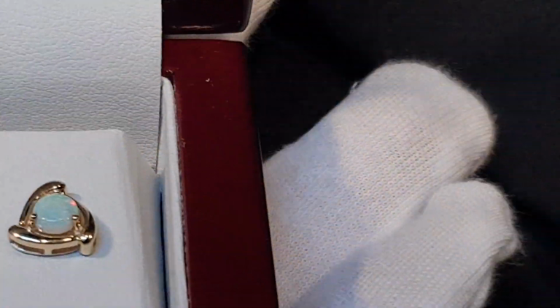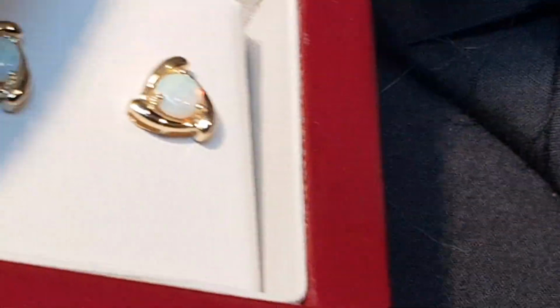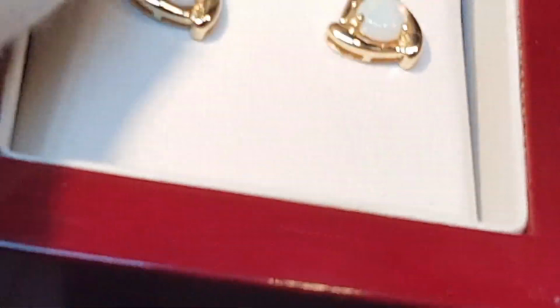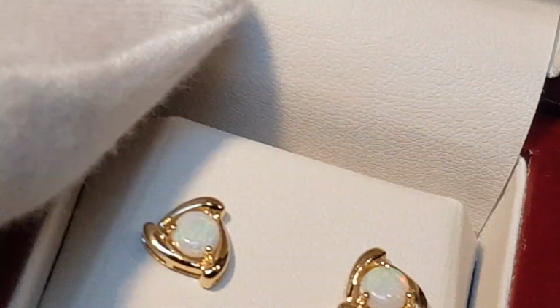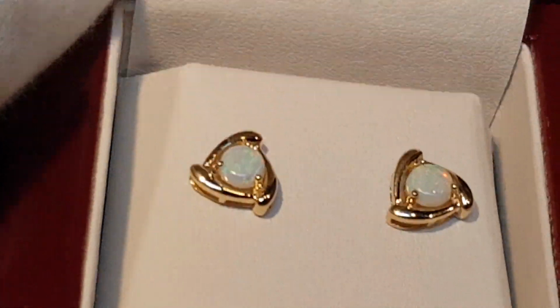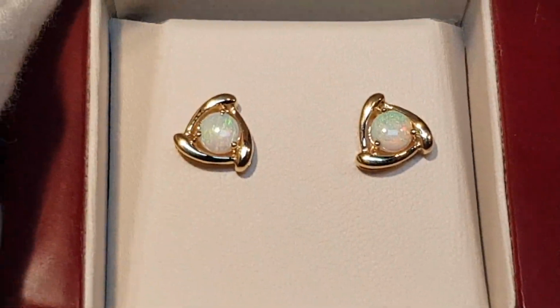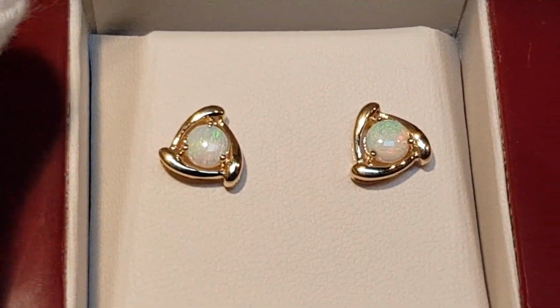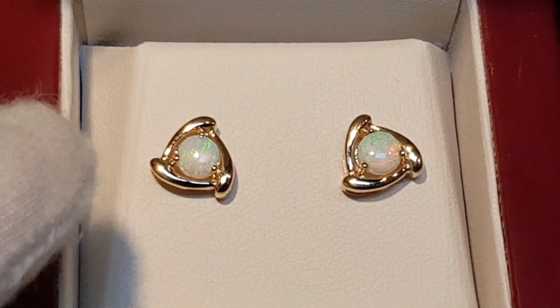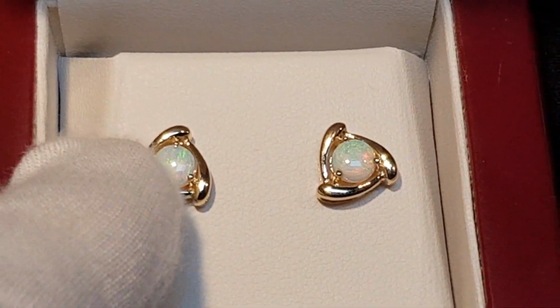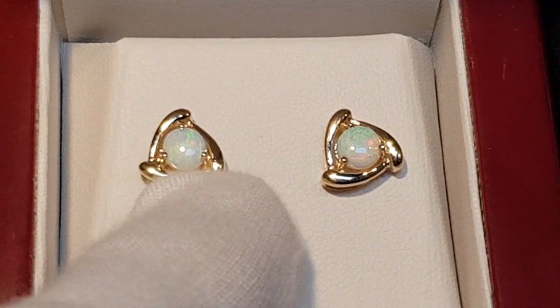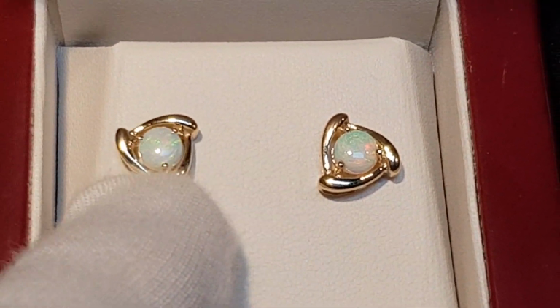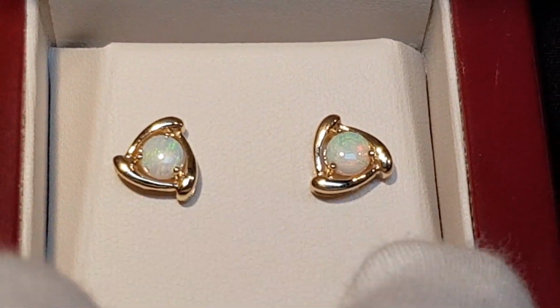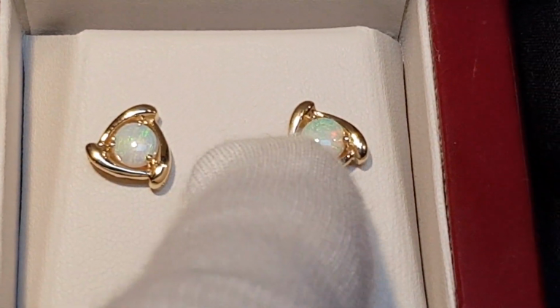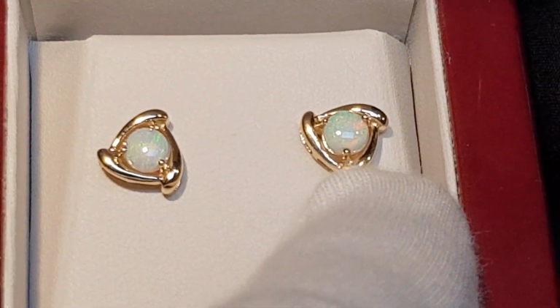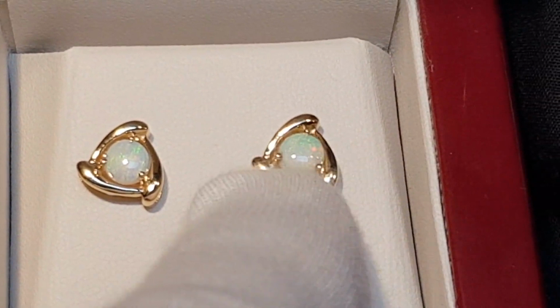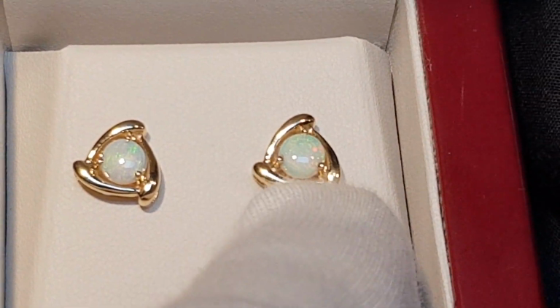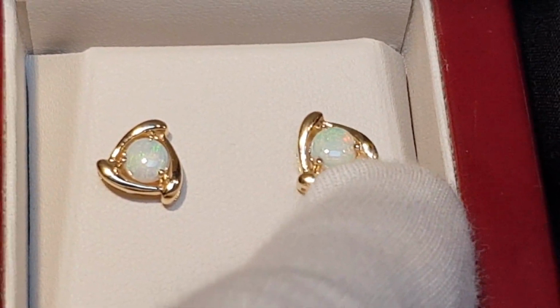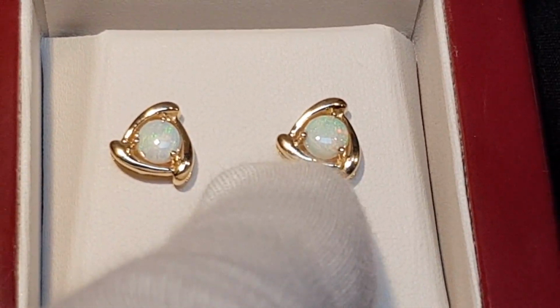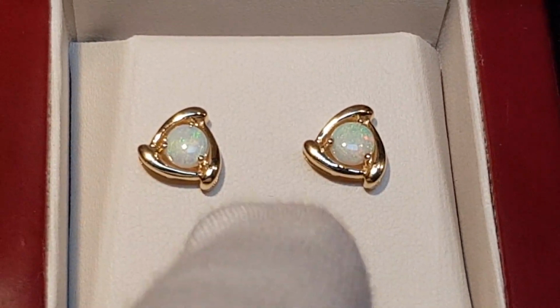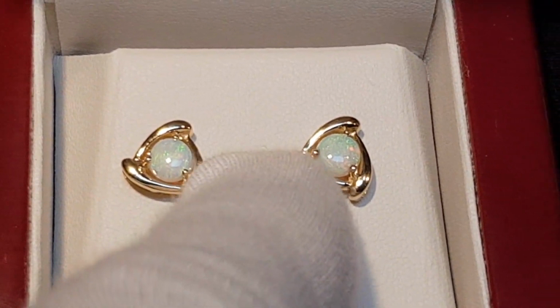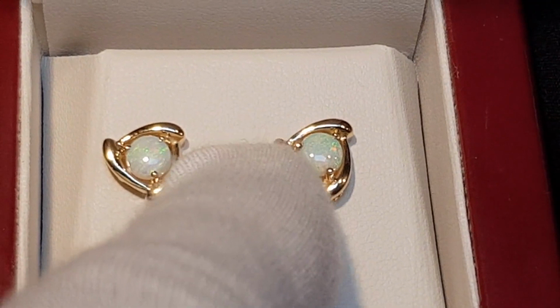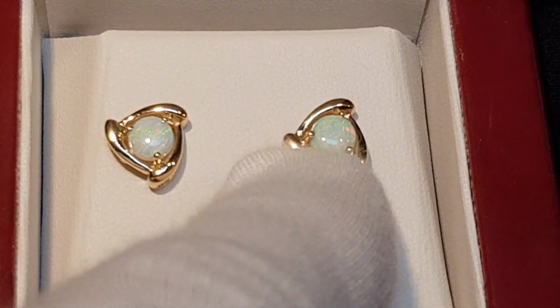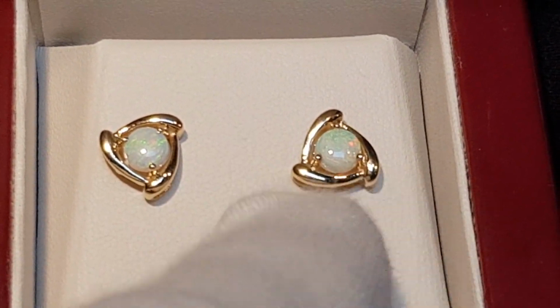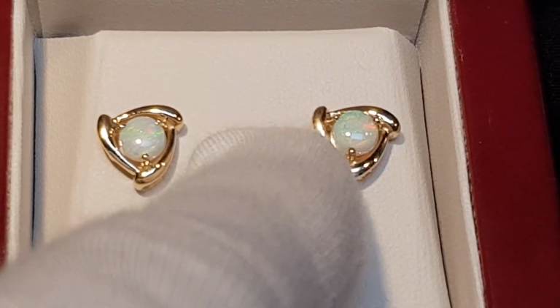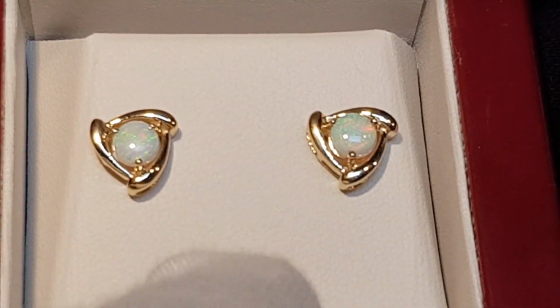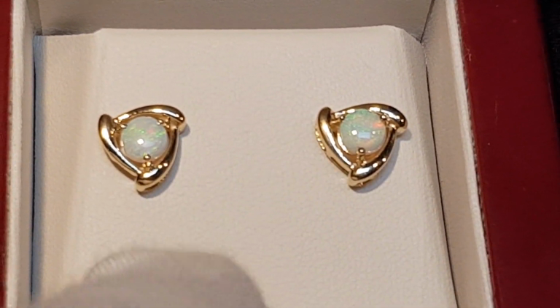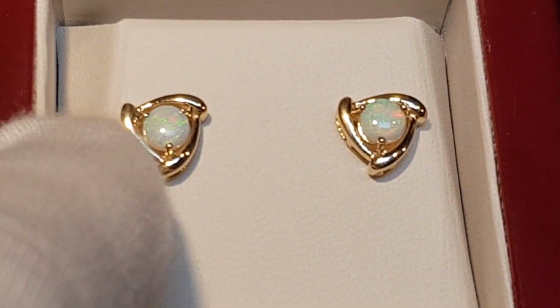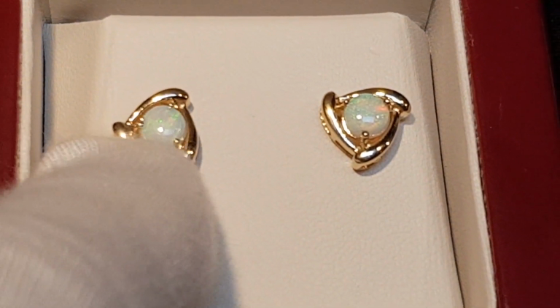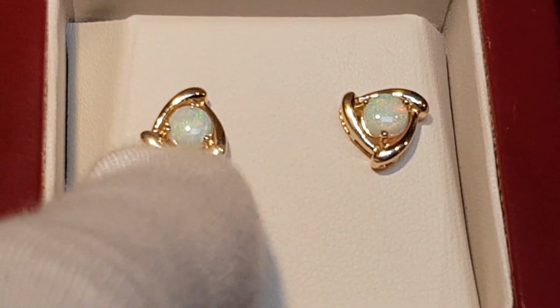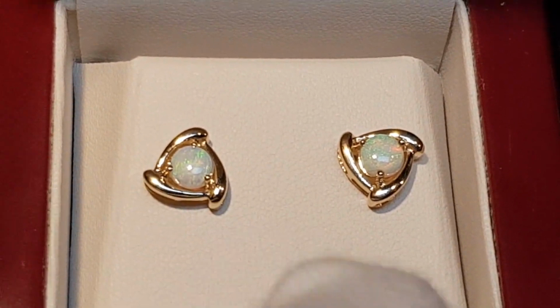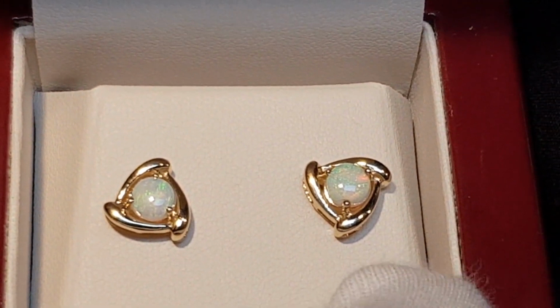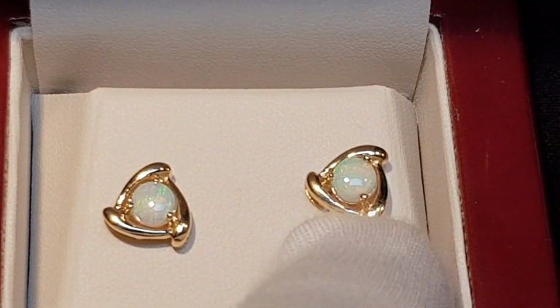They've just ticked all our boxes as far as earrings go. You can see that the post is at the top, but even if they look like that, they still look the right direction — upright. So yeah, a really nice pair.